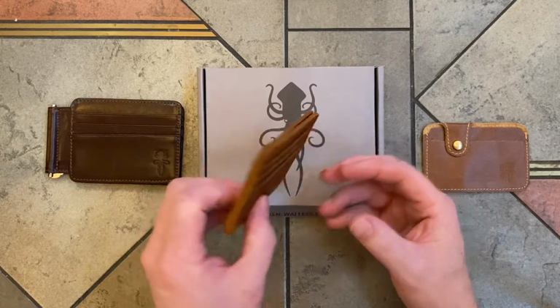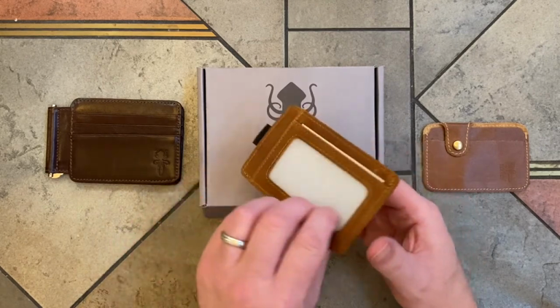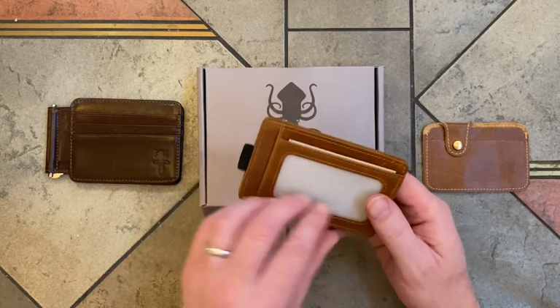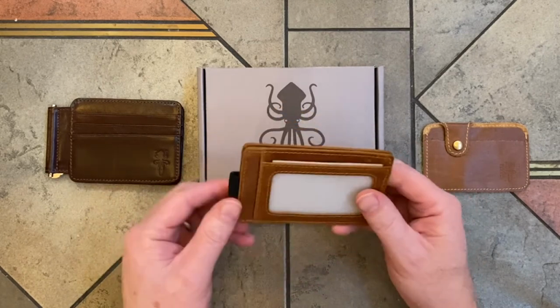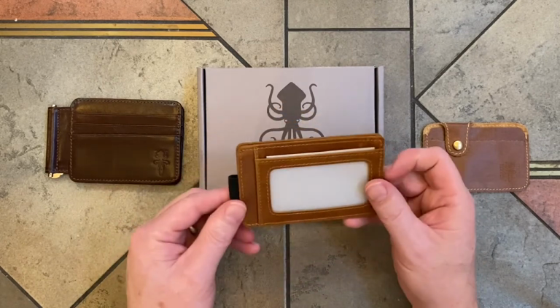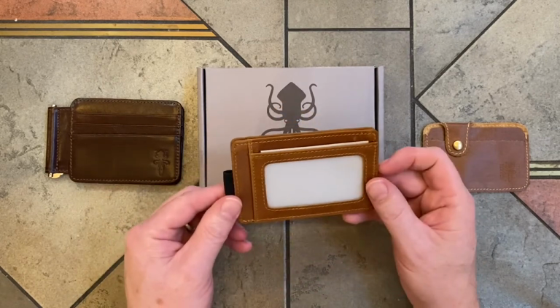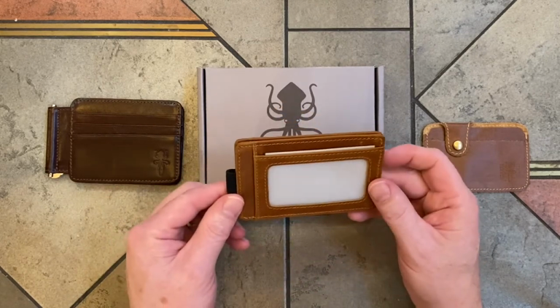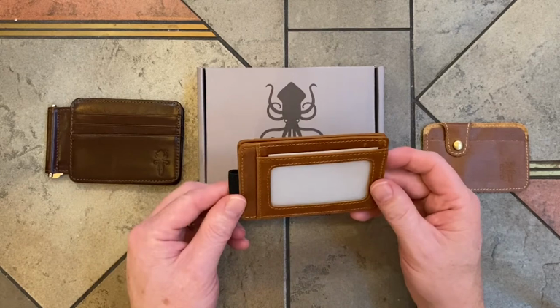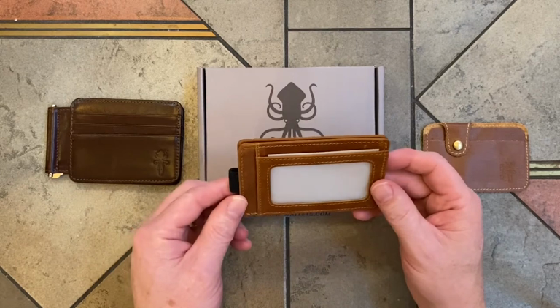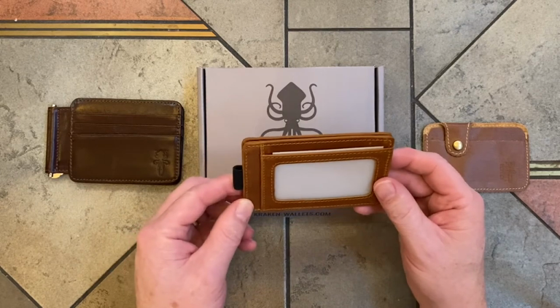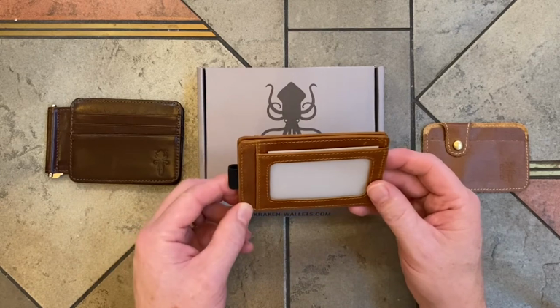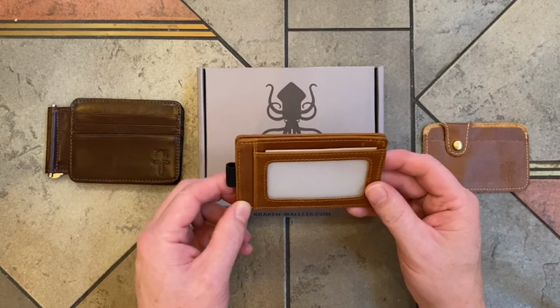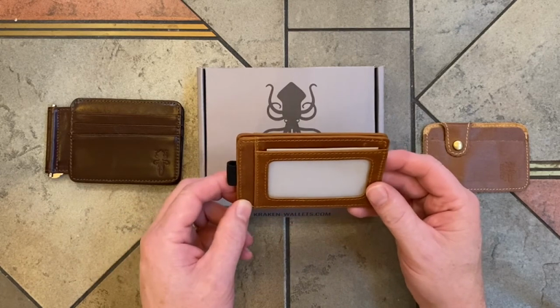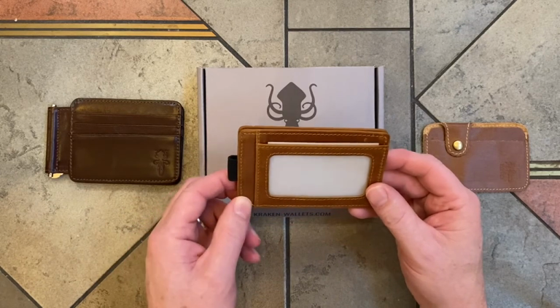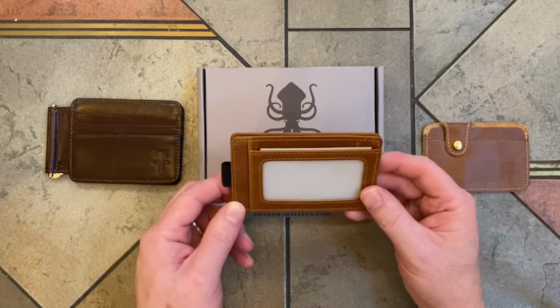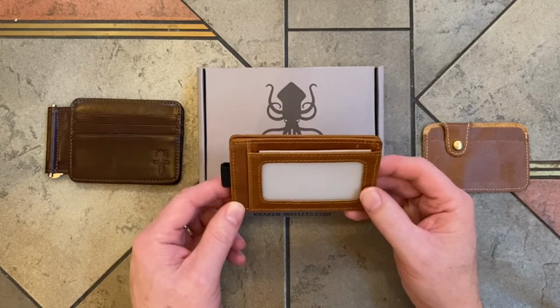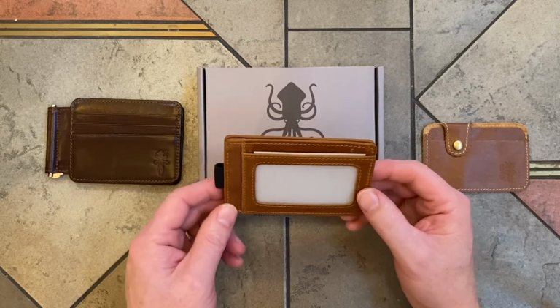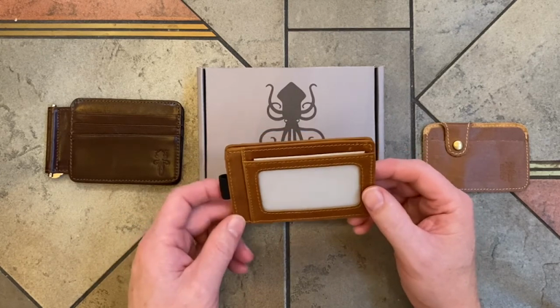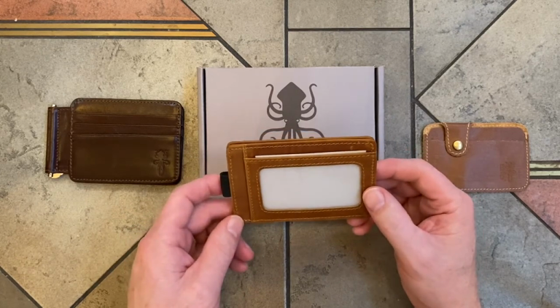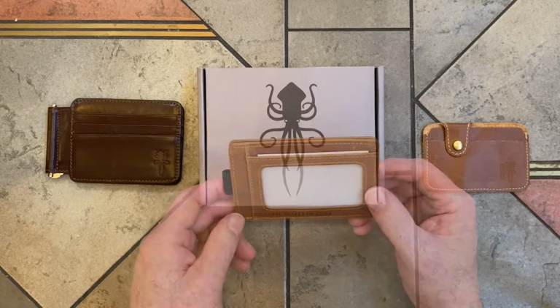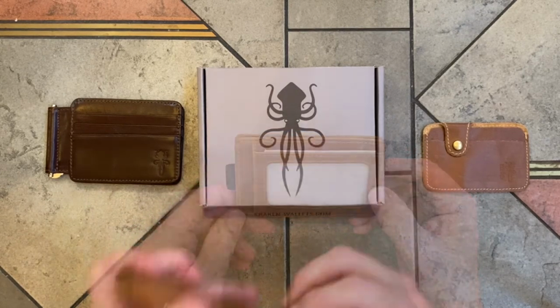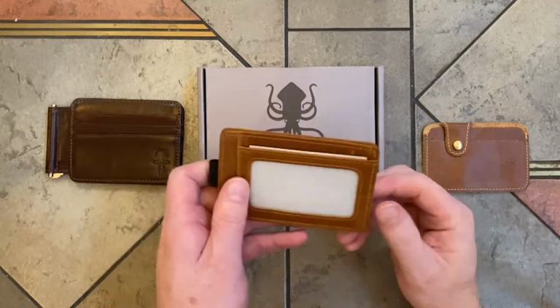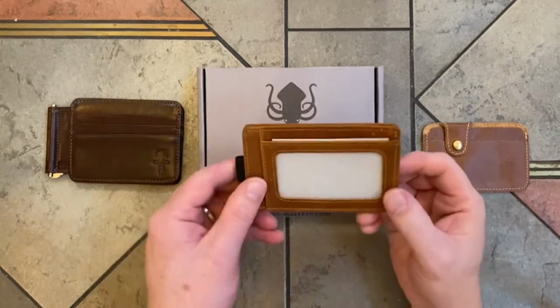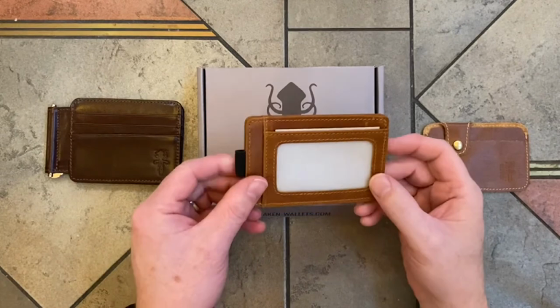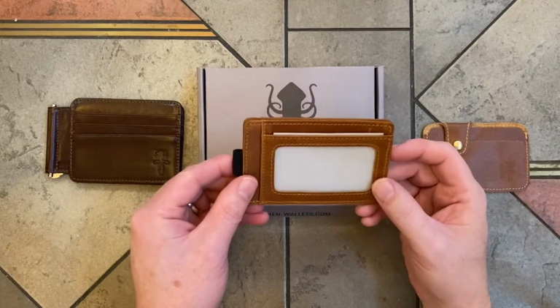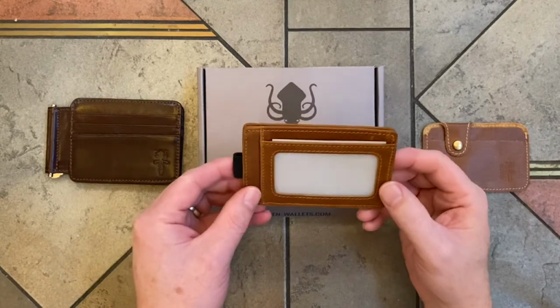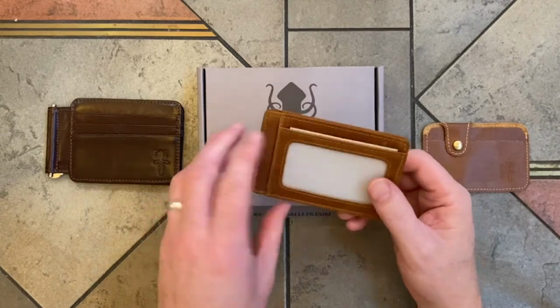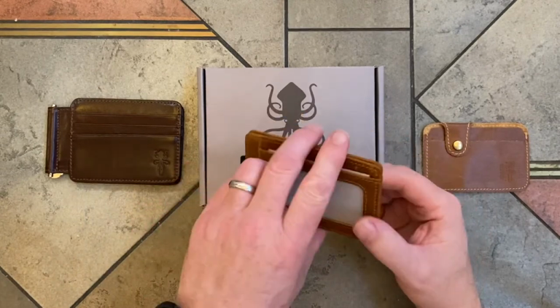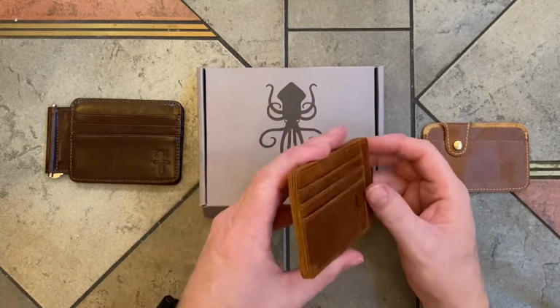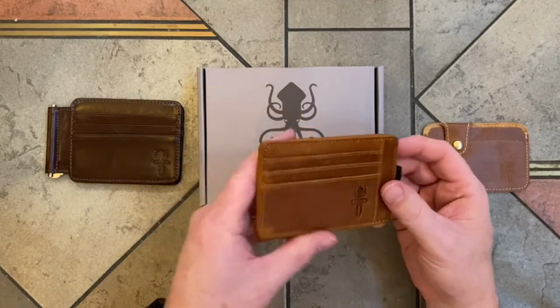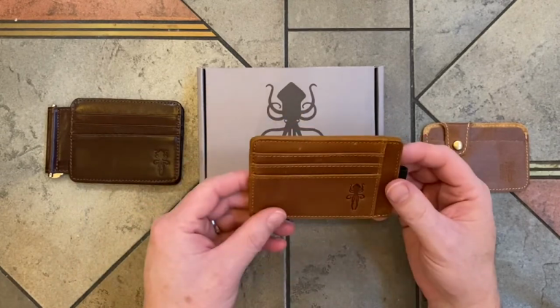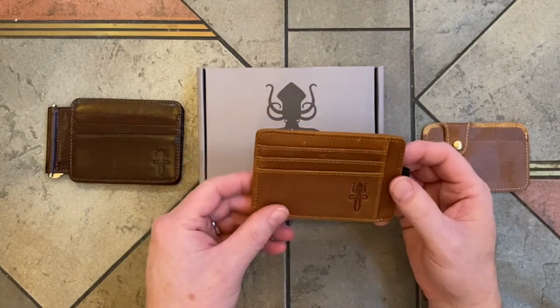Bringing fewer cards with you means fewer items to possibly lose. This is probably a wallet I would use for going hiking — I could easily tuck it into a backpack pocket. And this one sells for $29.95 as well.